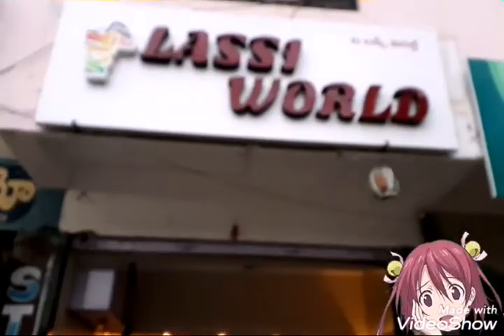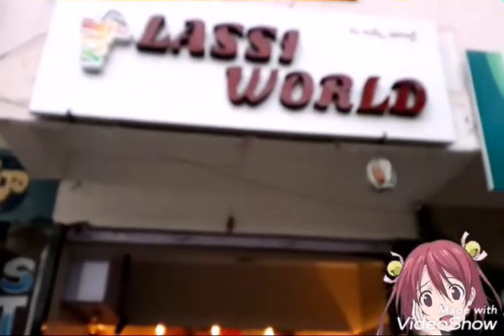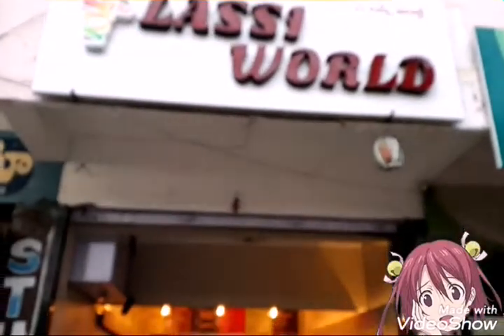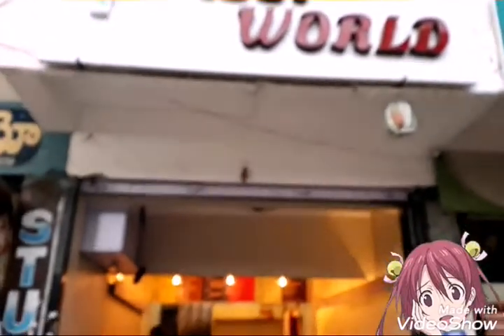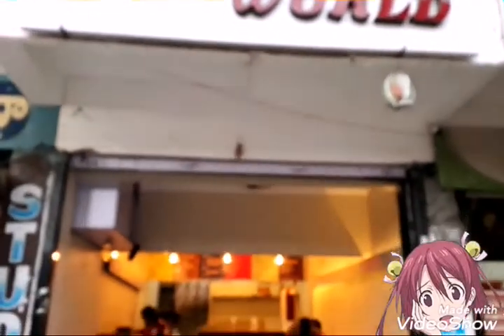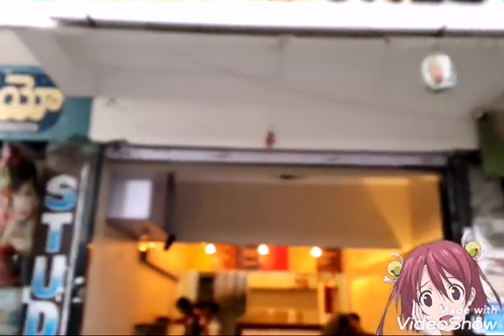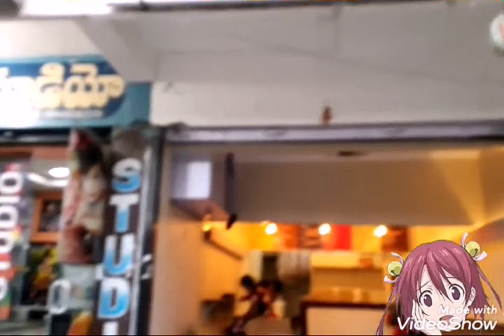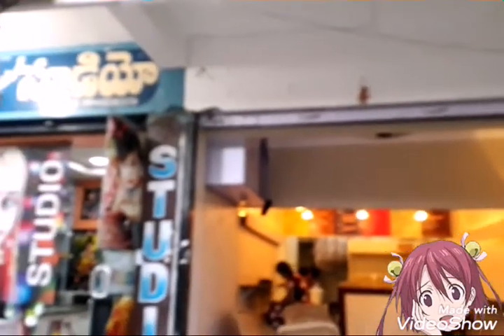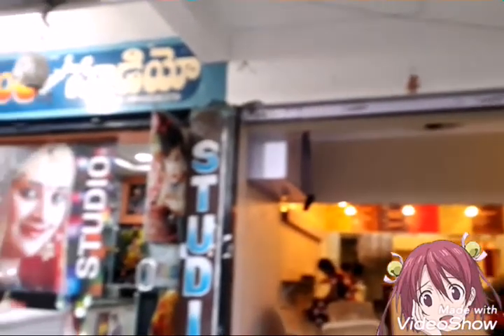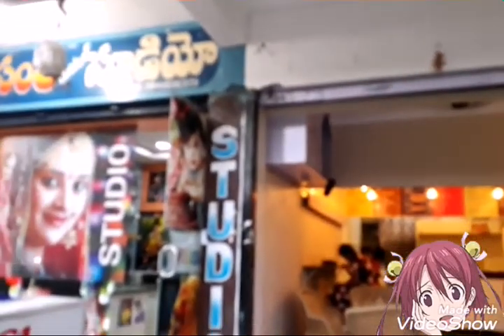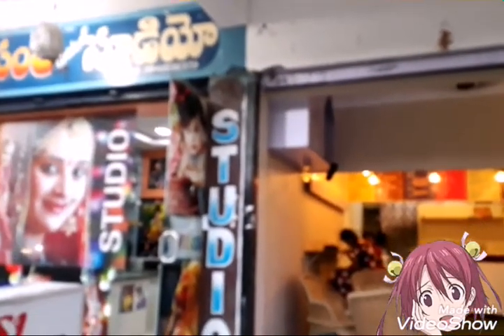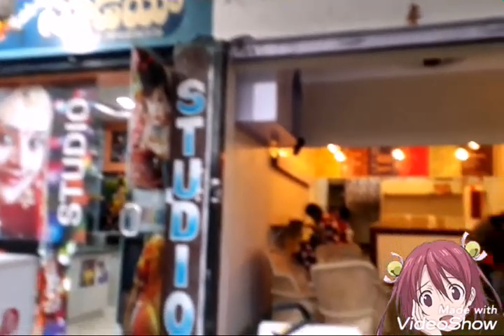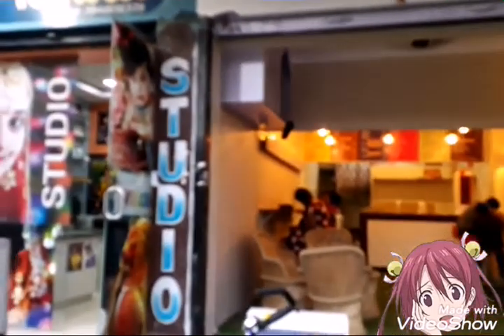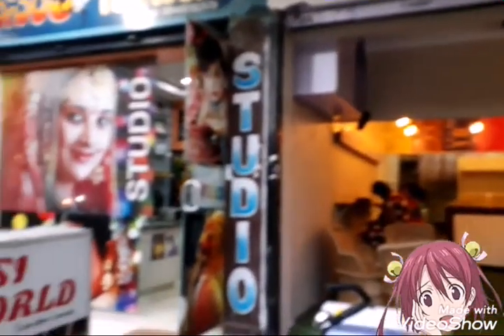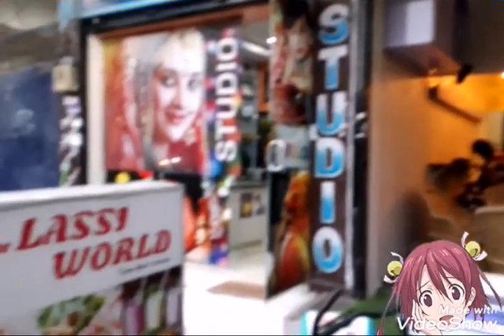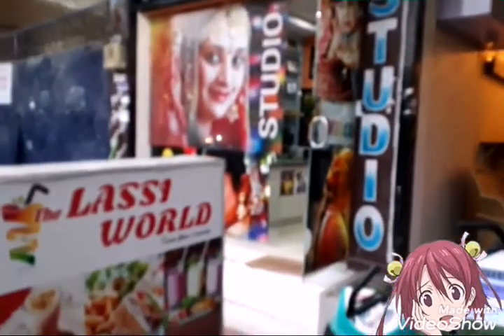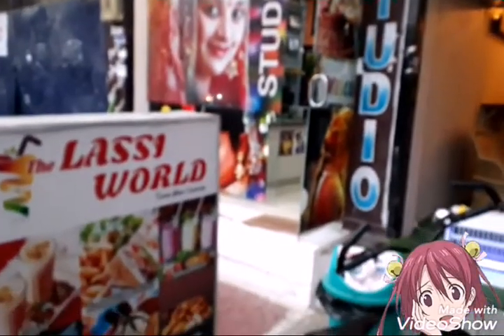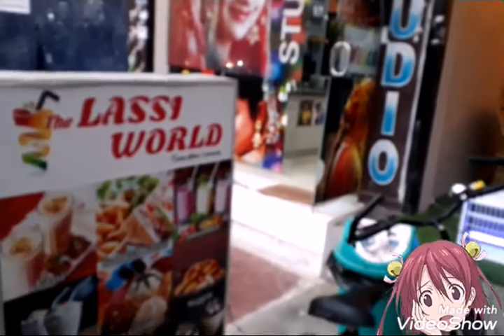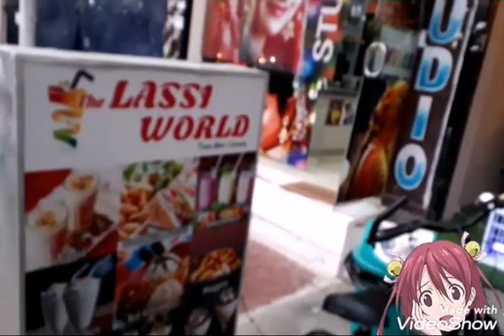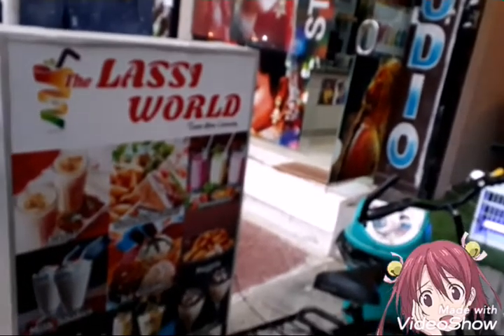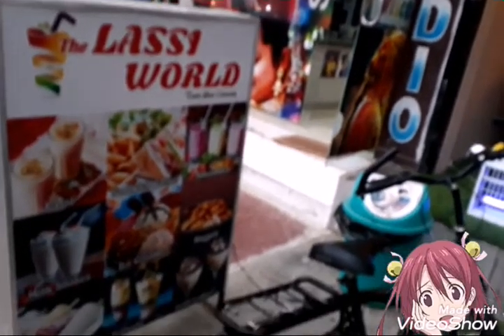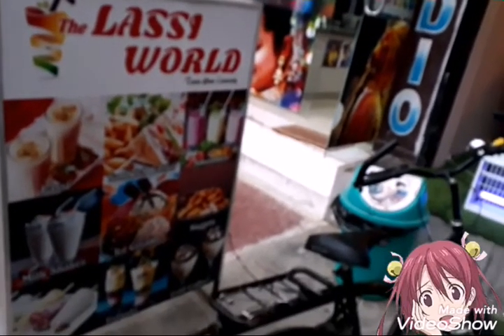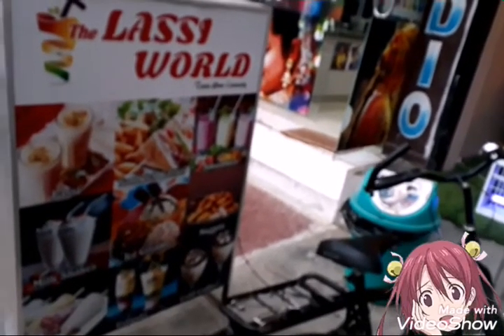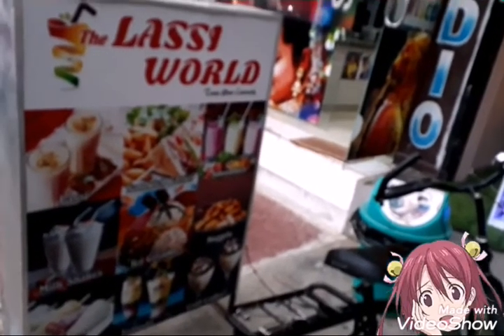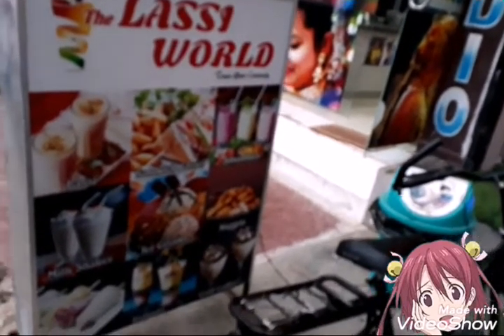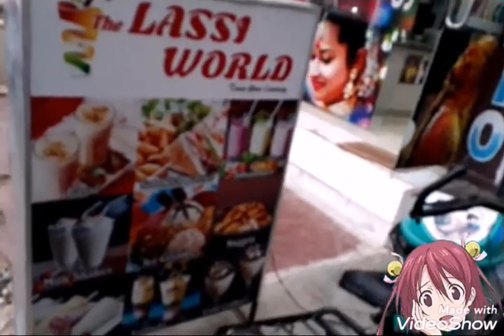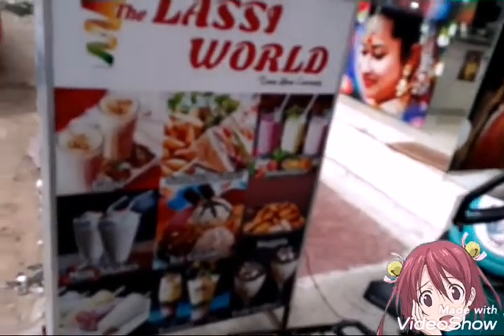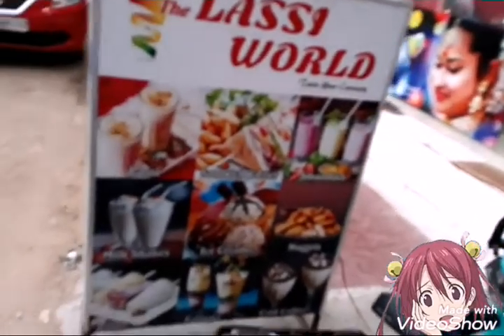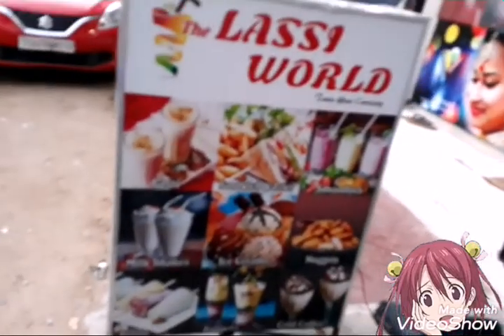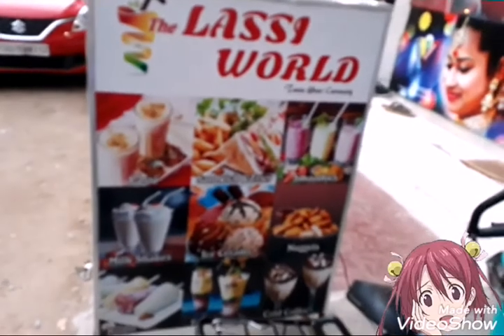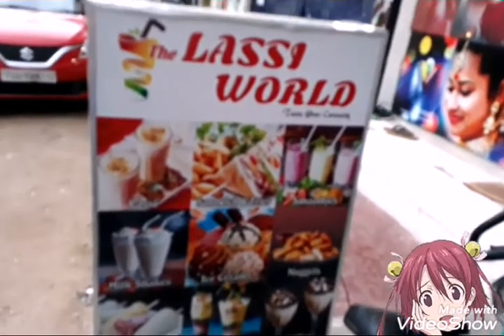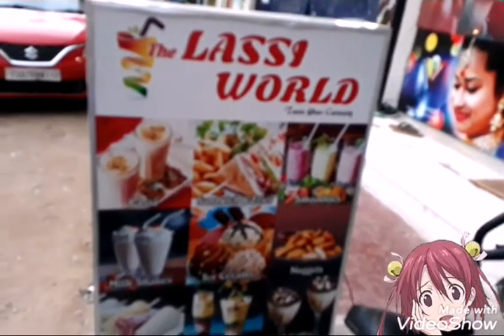This is the evening, friends. We have a Lassi World here. Actually, there are various snacks — lassi, sweet lassi, lemon lassi, golden. It's good.